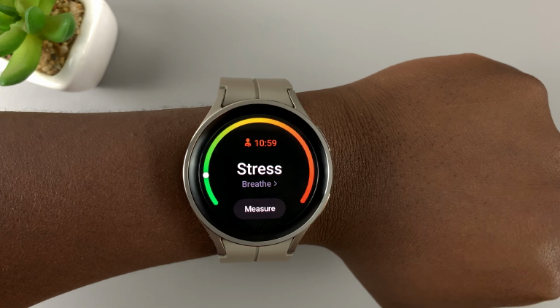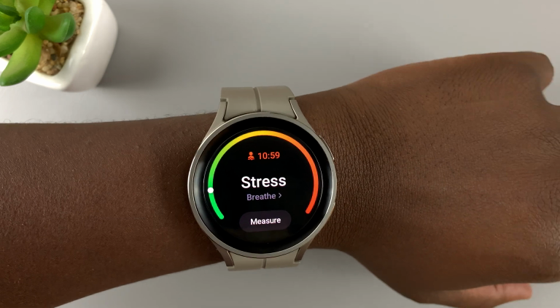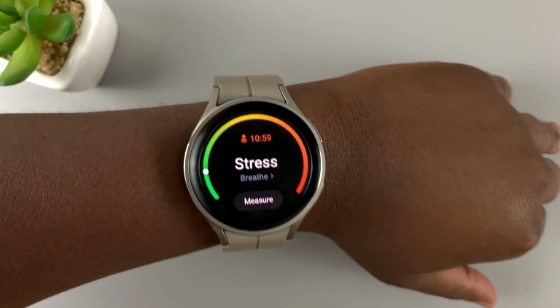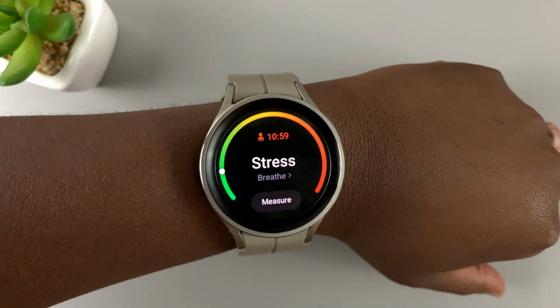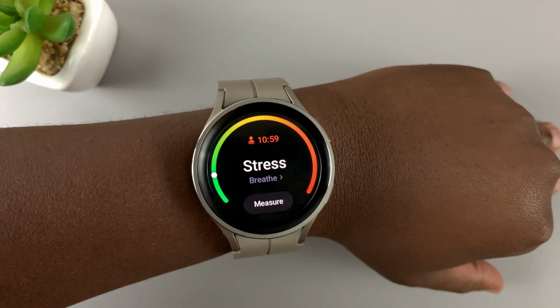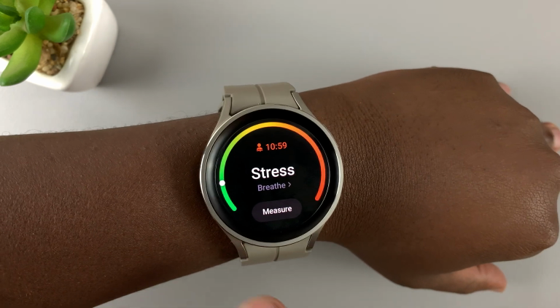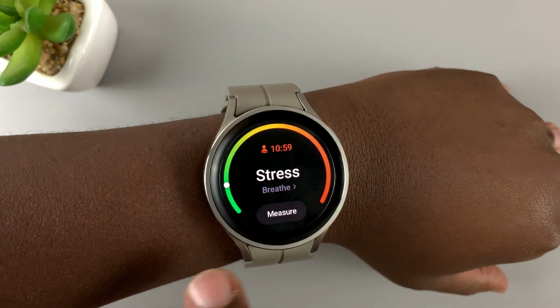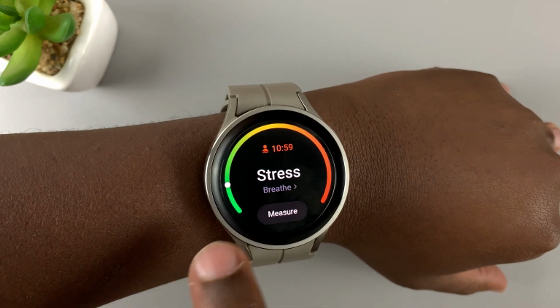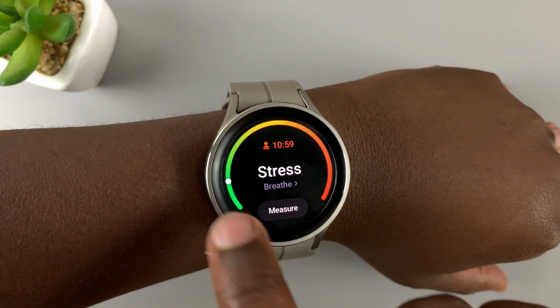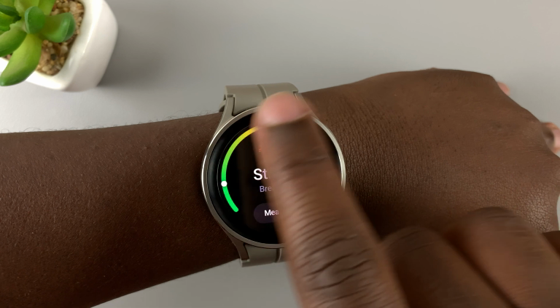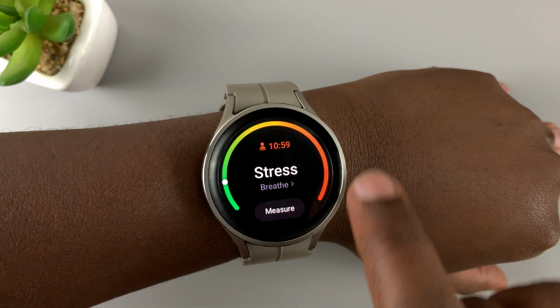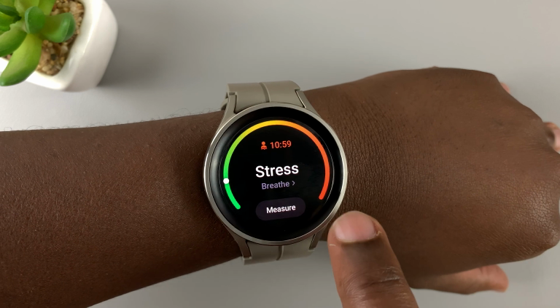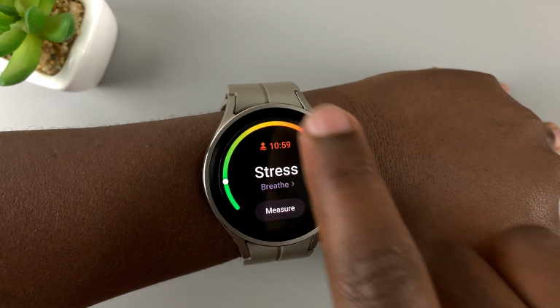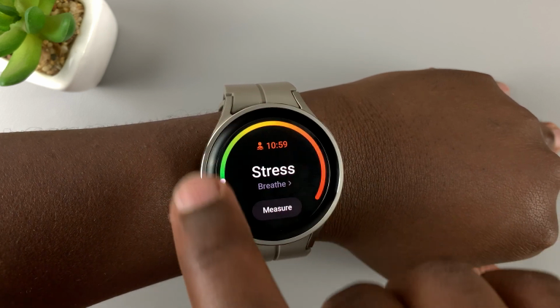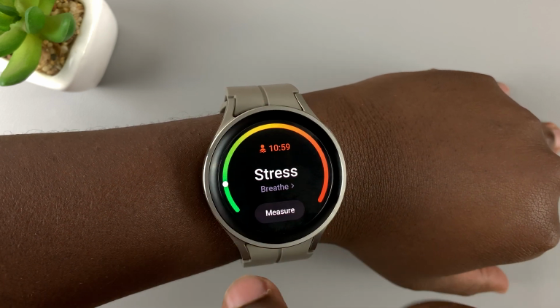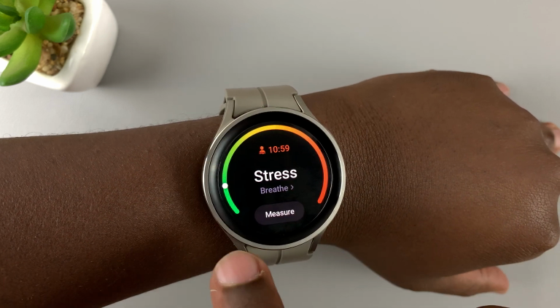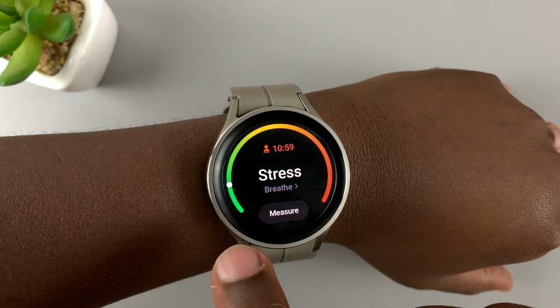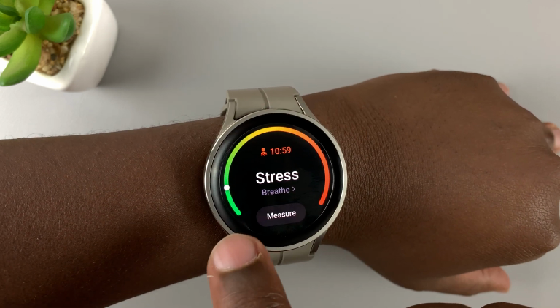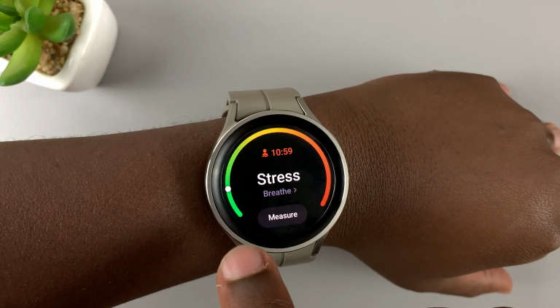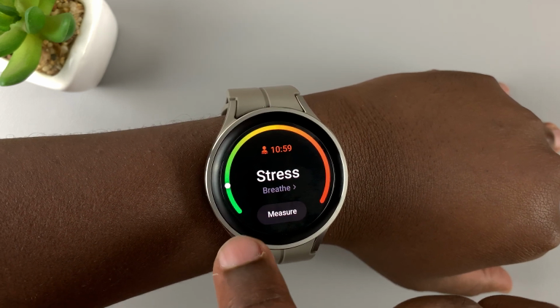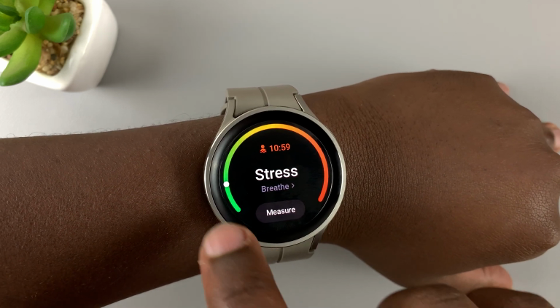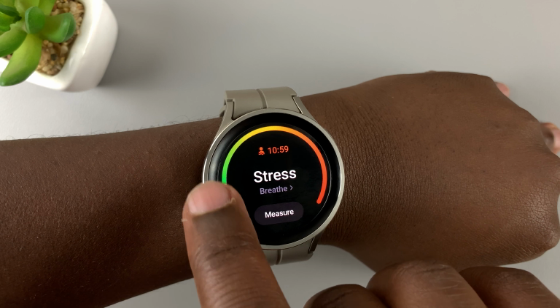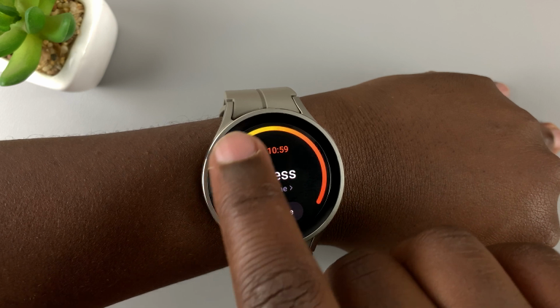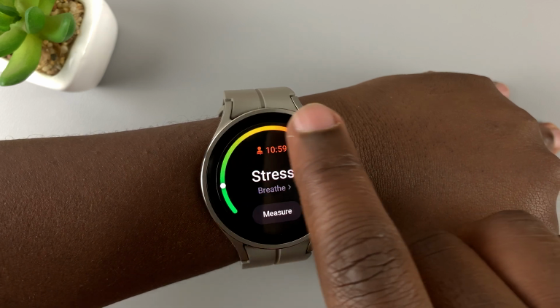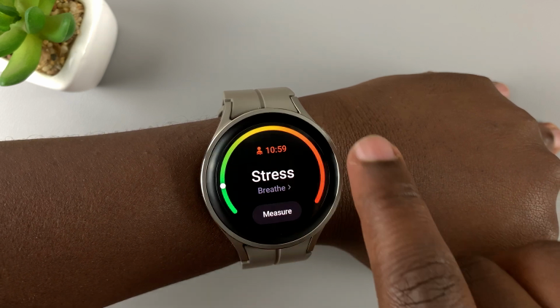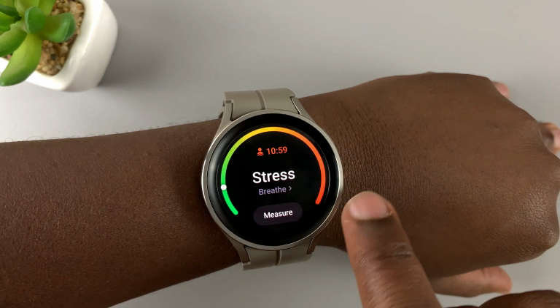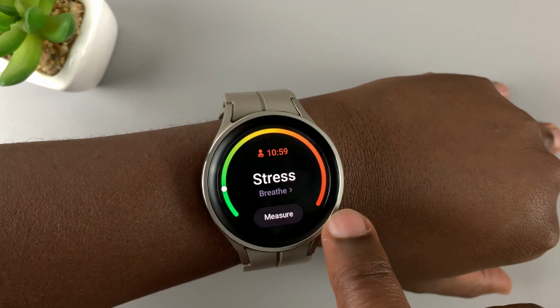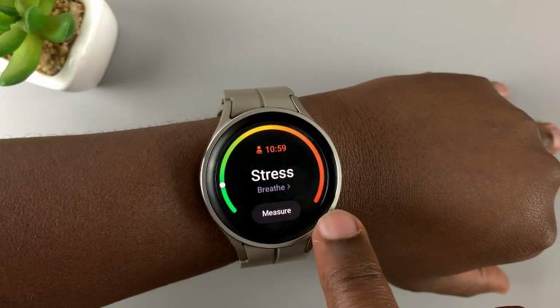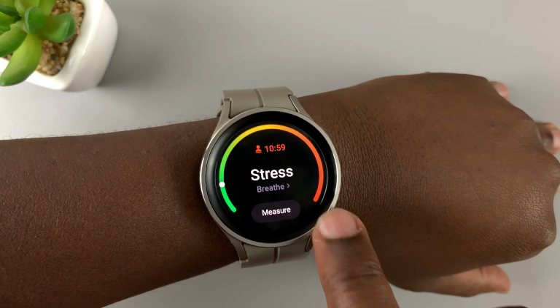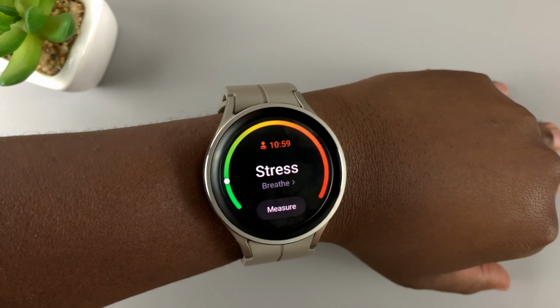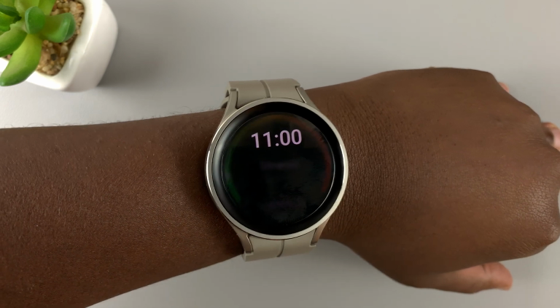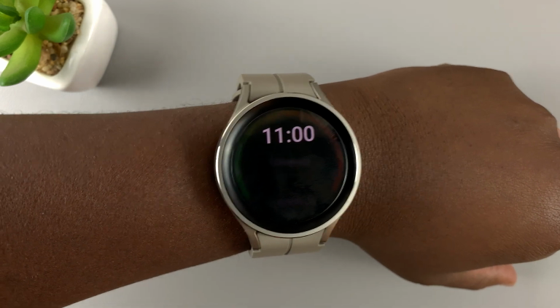Once it's done, it's going to show you your stress level. This is the graph to show stress — the green zone is the least stress, and as it goes round towards the red section, it shows how much more stressed you are.